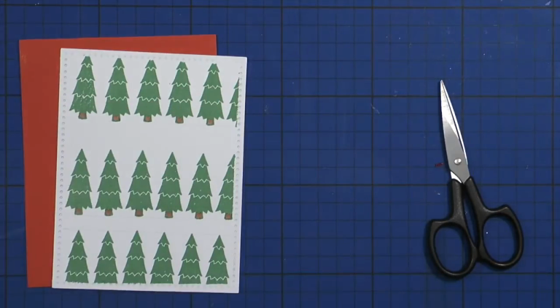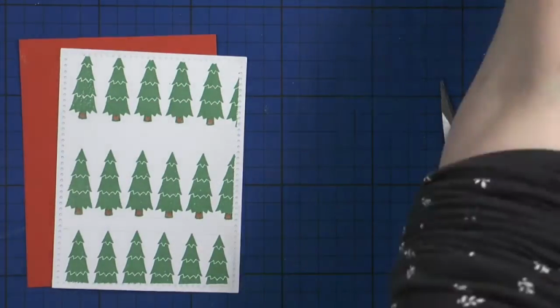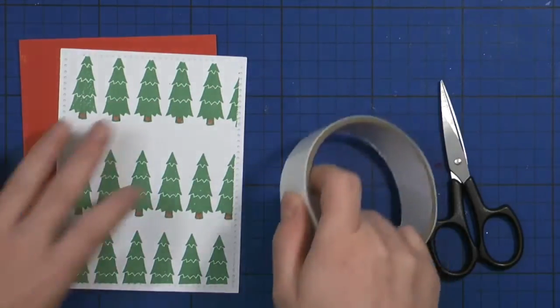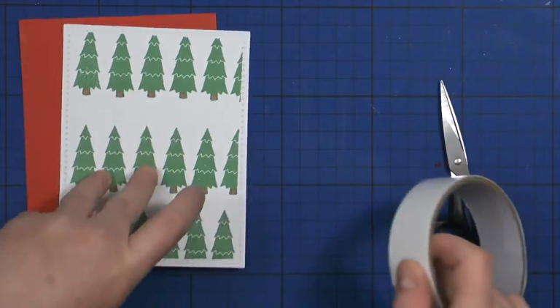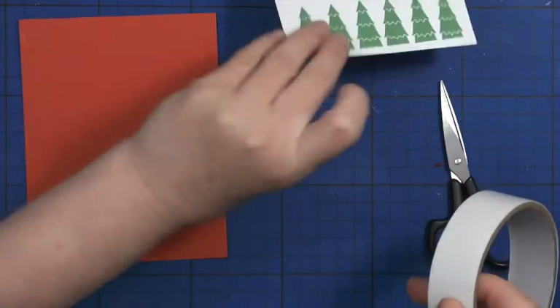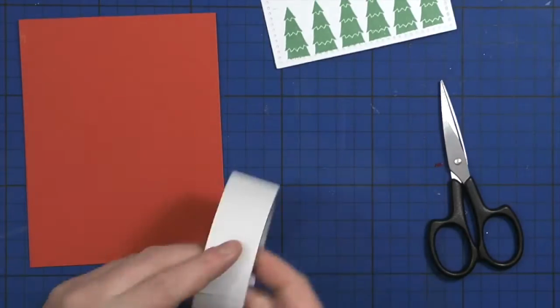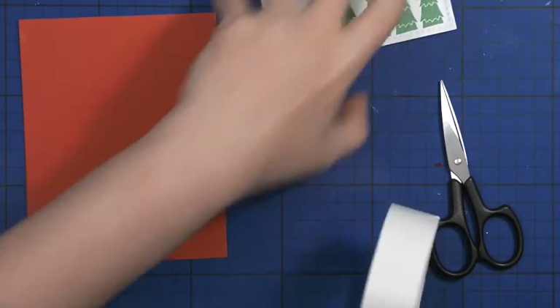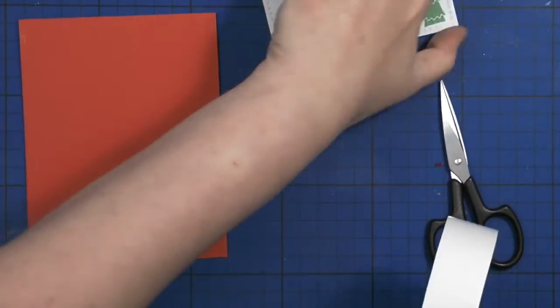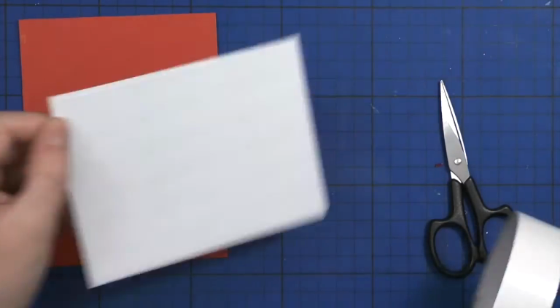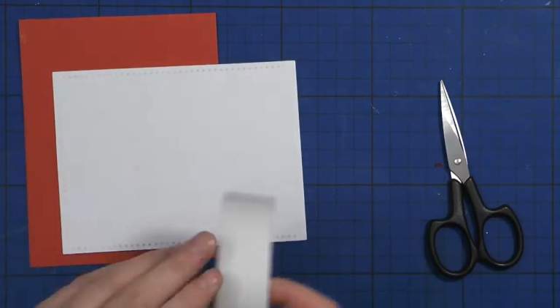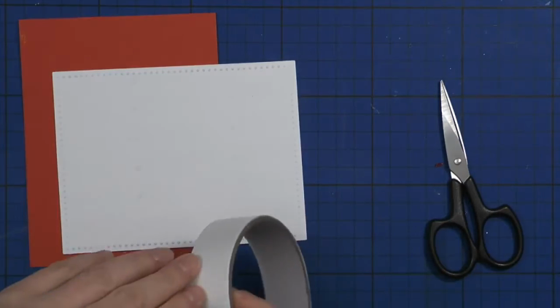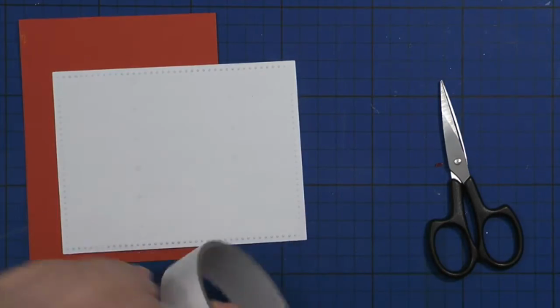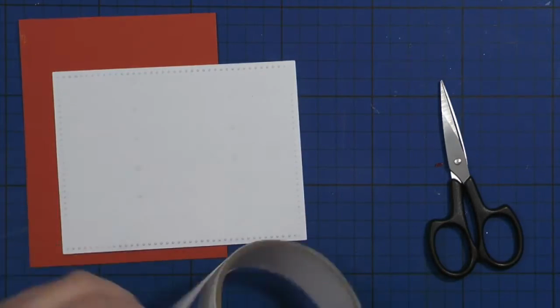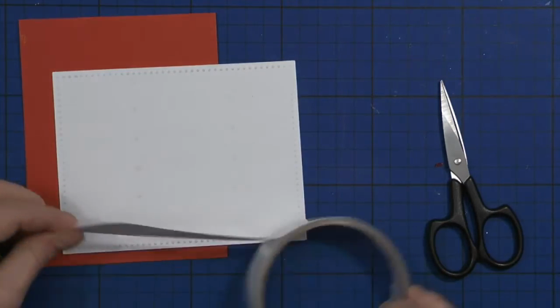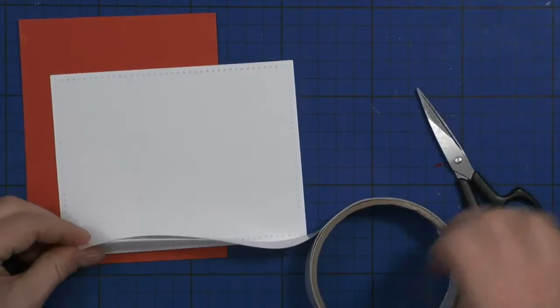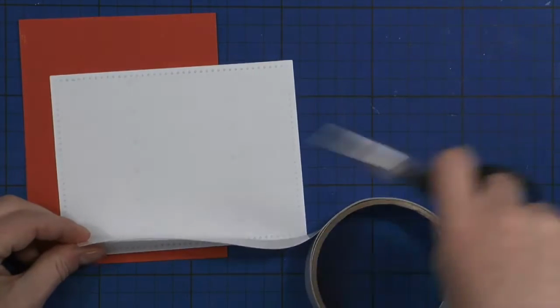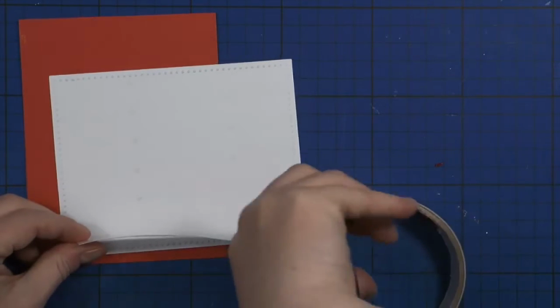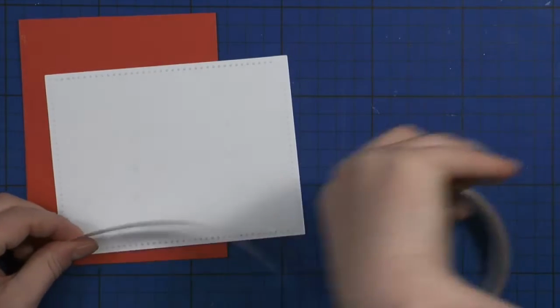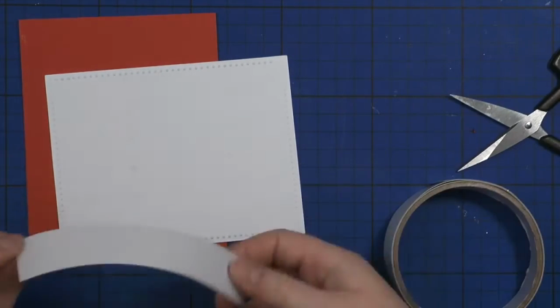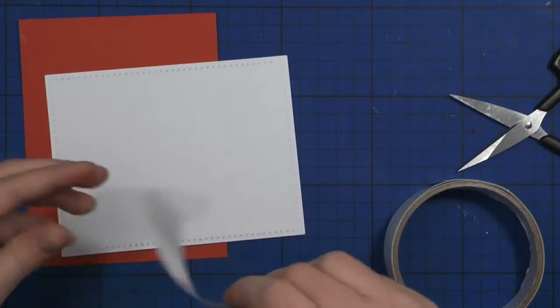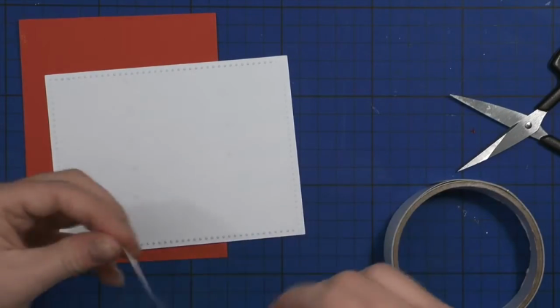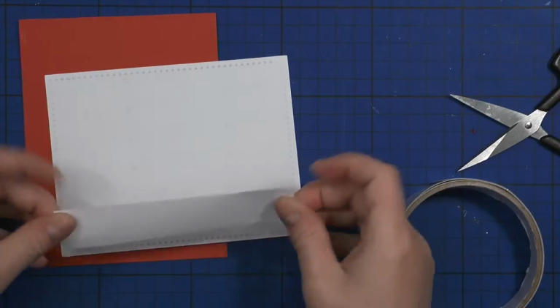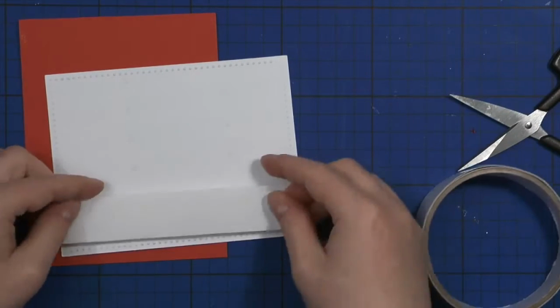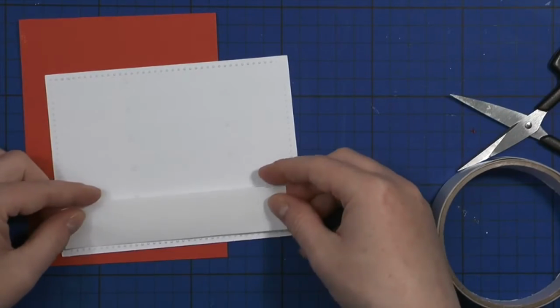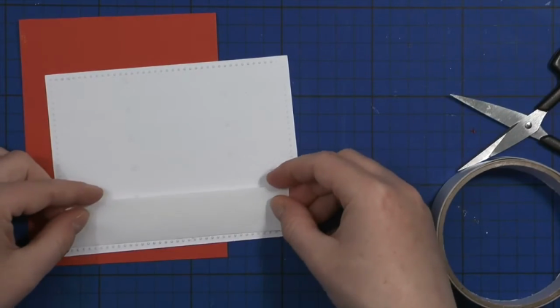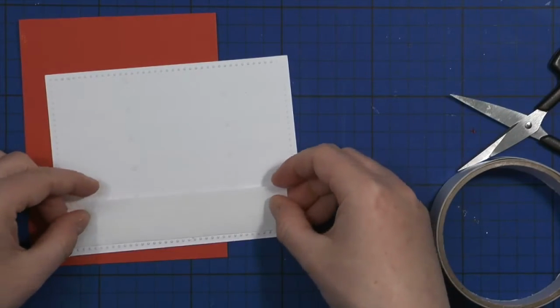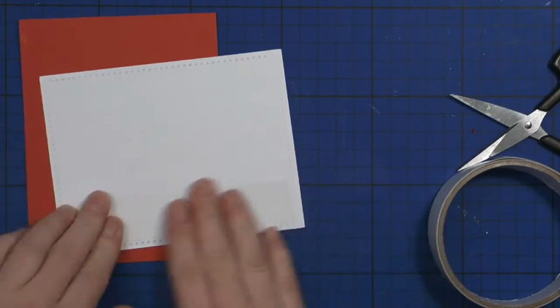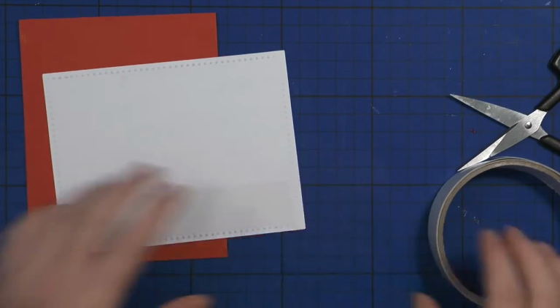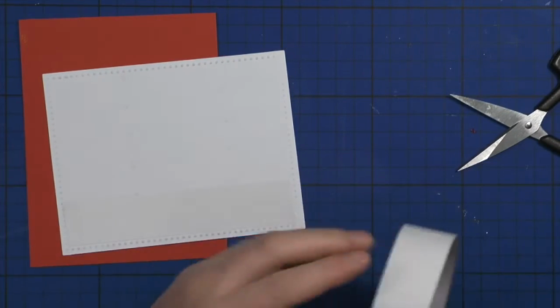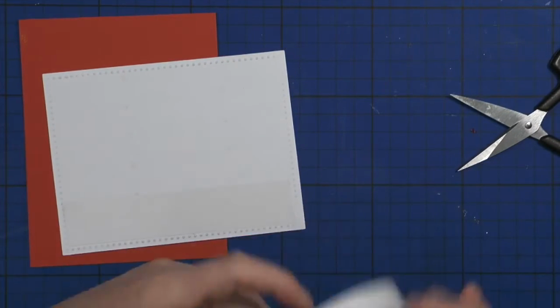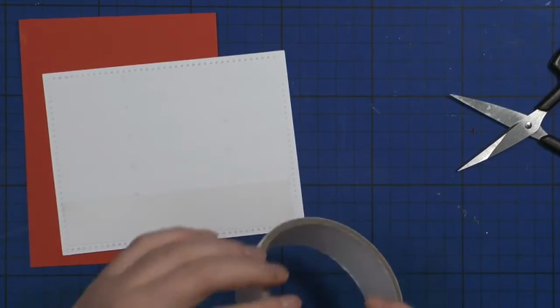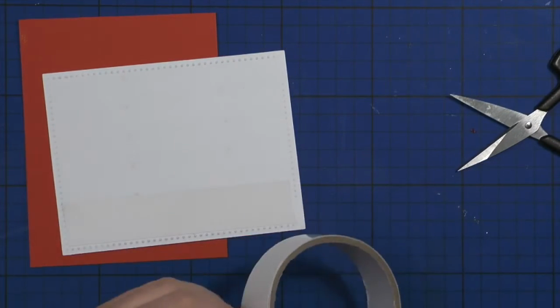Now I'm using double-sided tape to adhere my card front with the Christmas trees onto my card base, which is a red top-folding card.